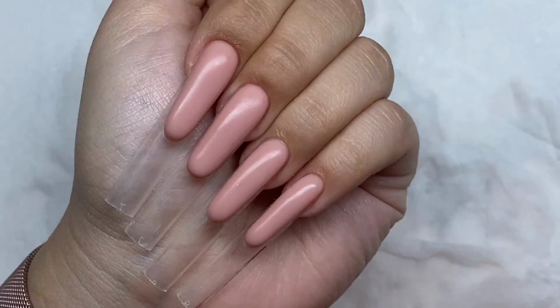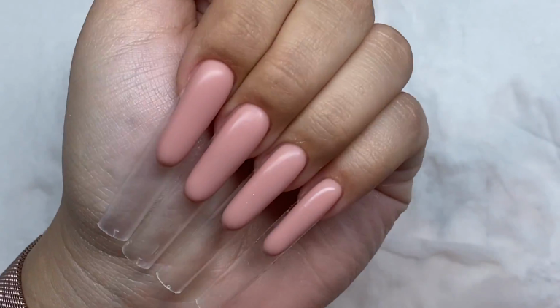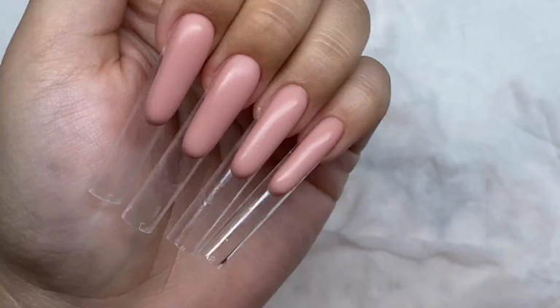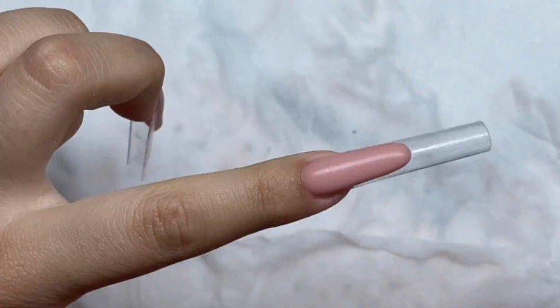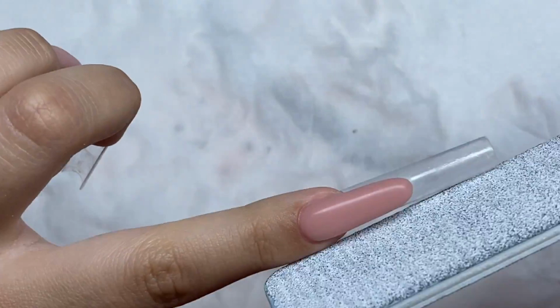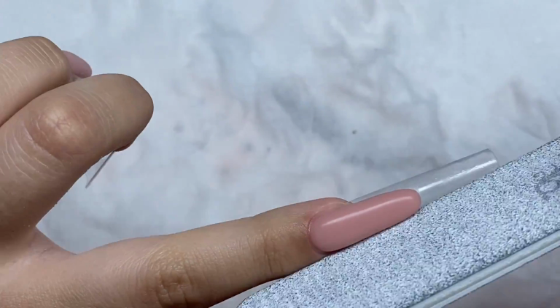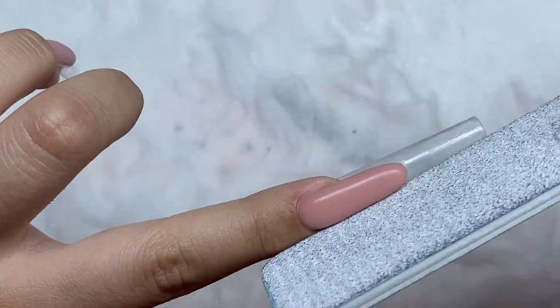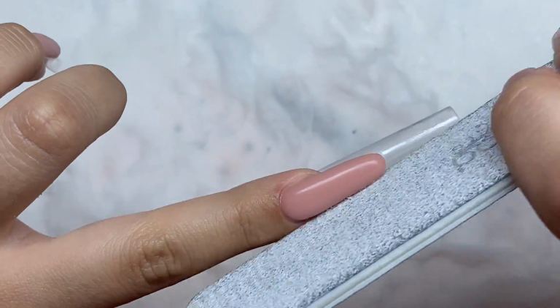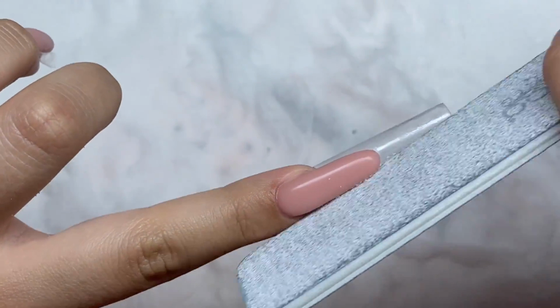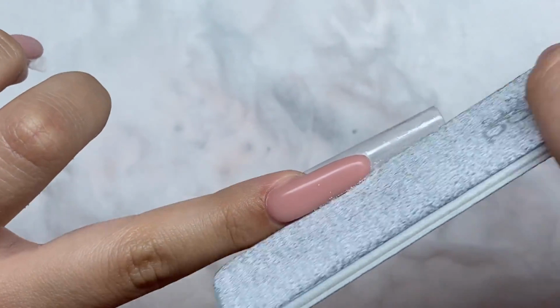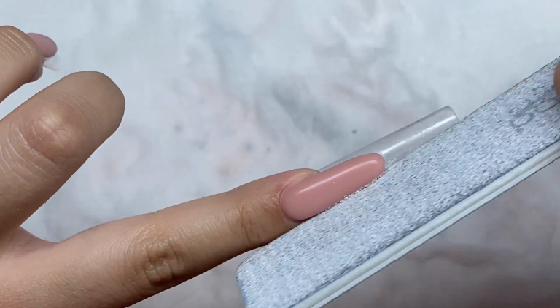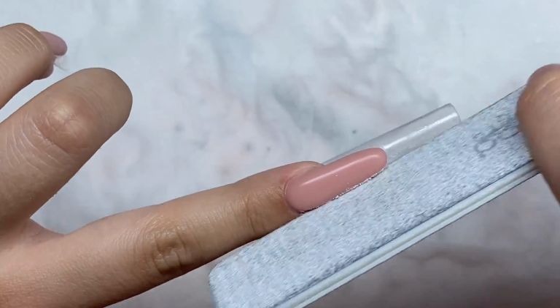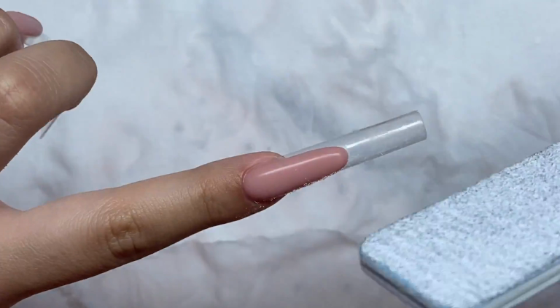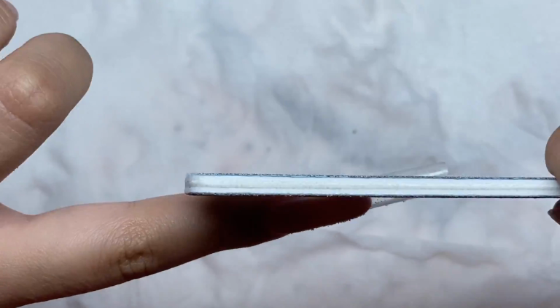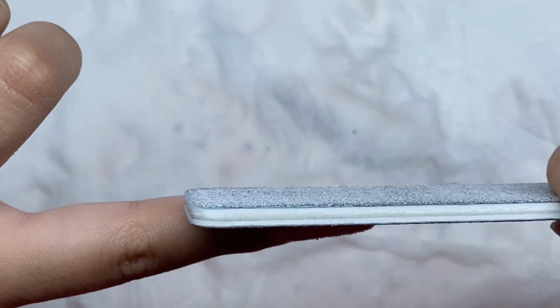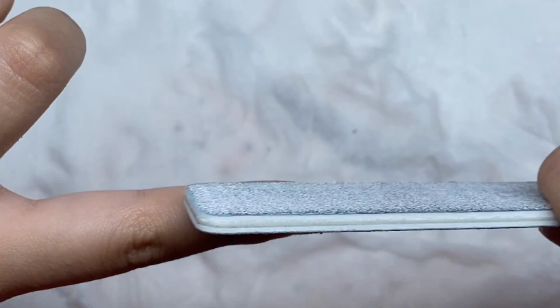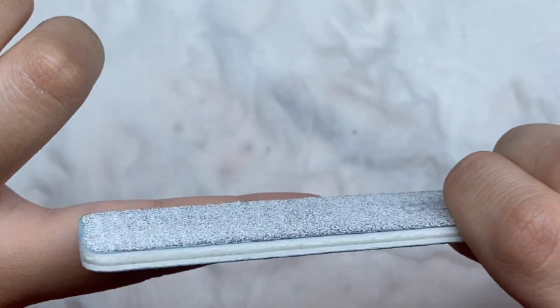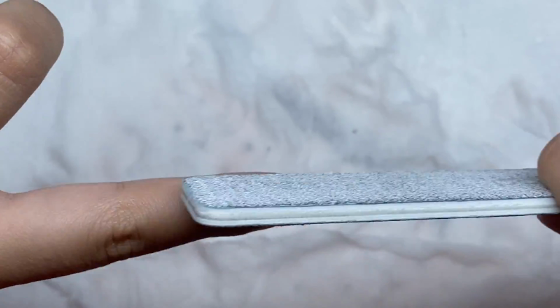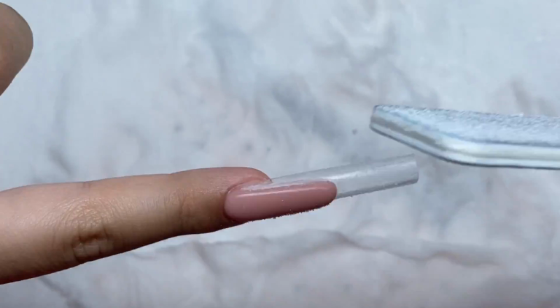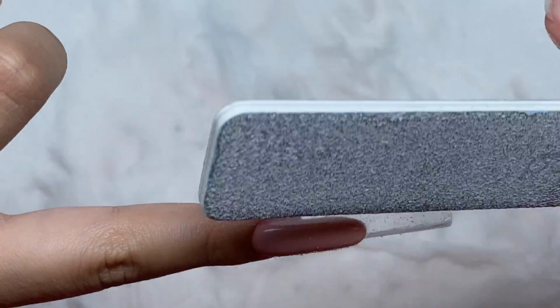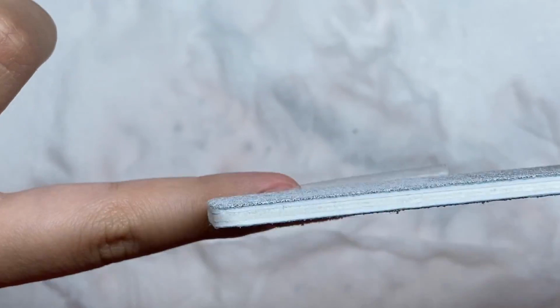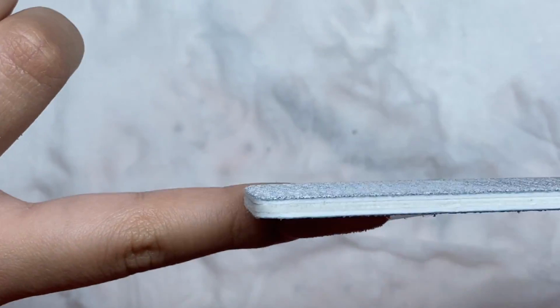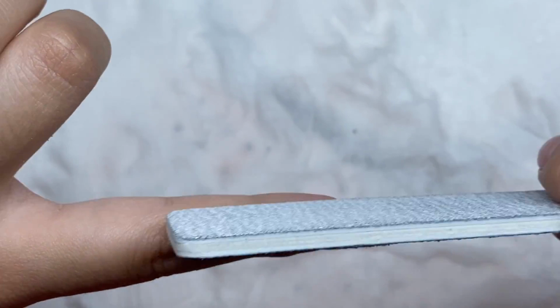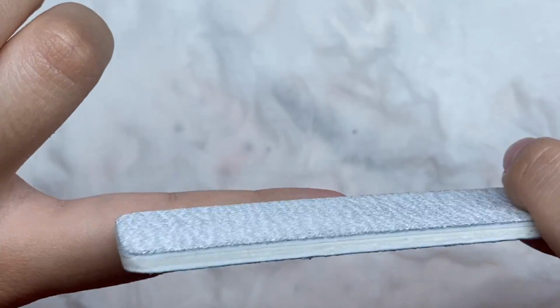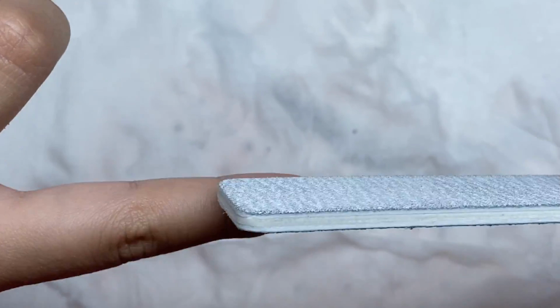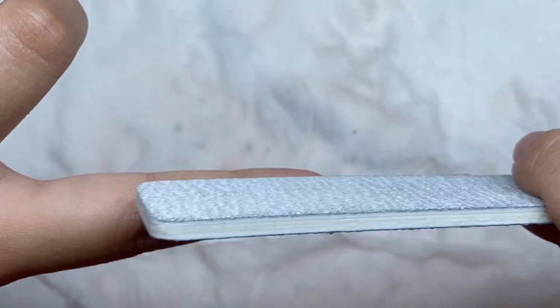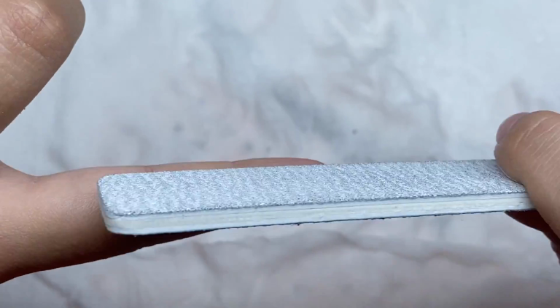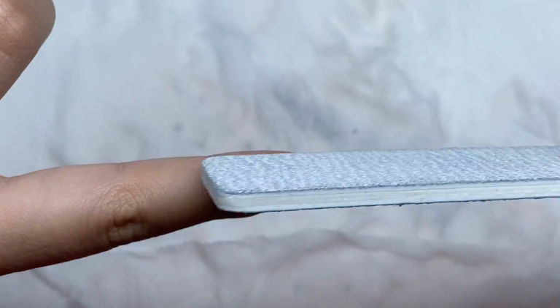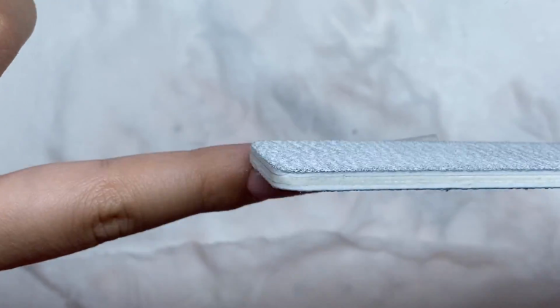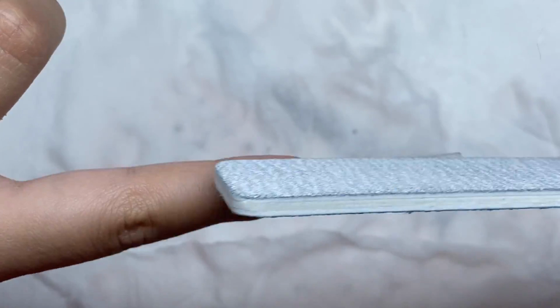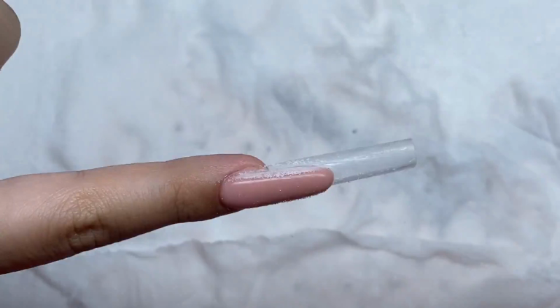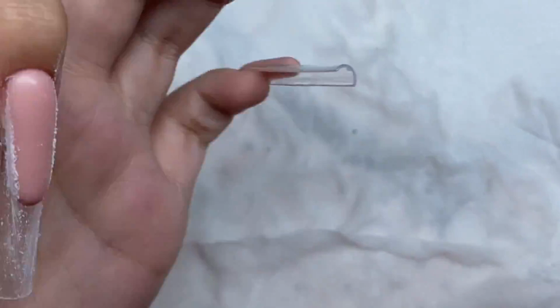After all the nude part is done, I'm going to go ahead and reshape them just to make sure they're extra crisp. I'm just taking my hand file and going around the shape, making sure there are no lumps around the edges or anything like that.